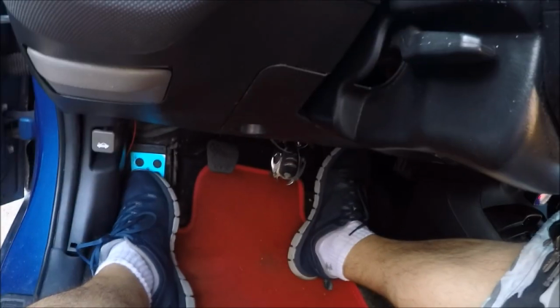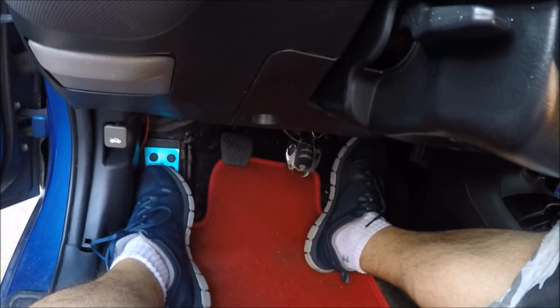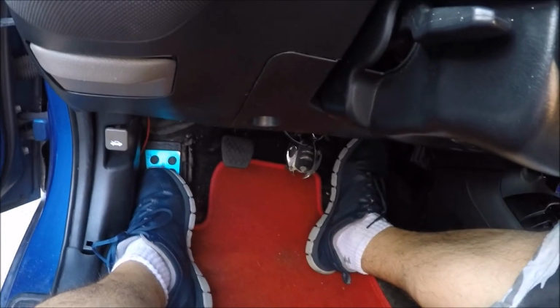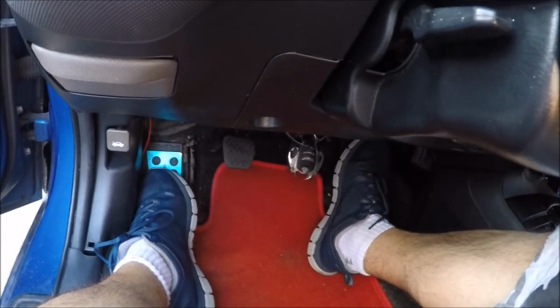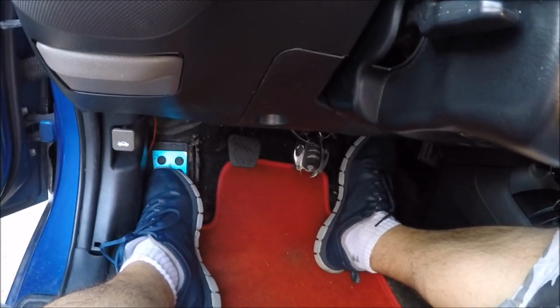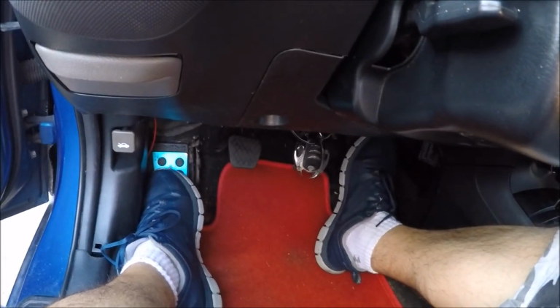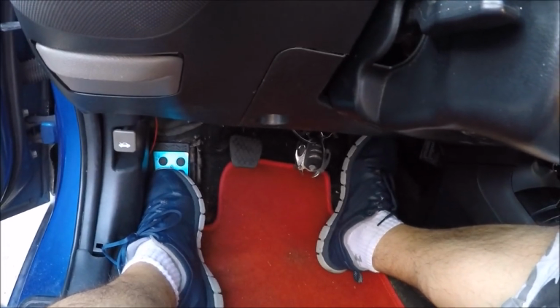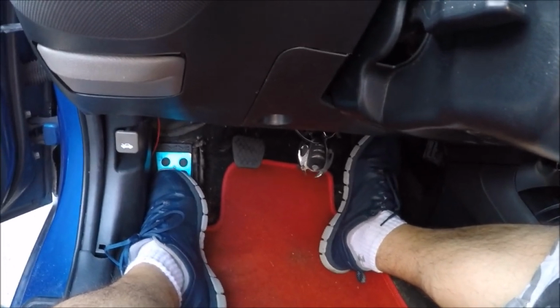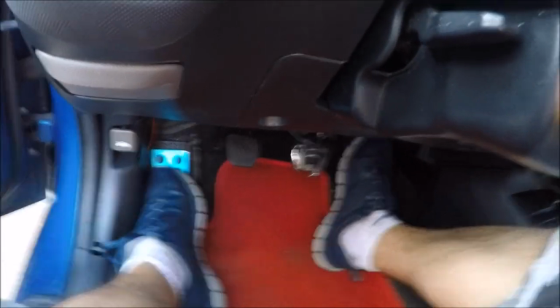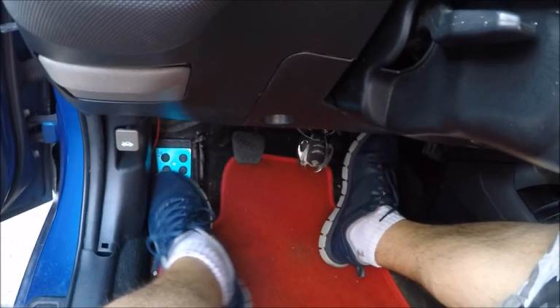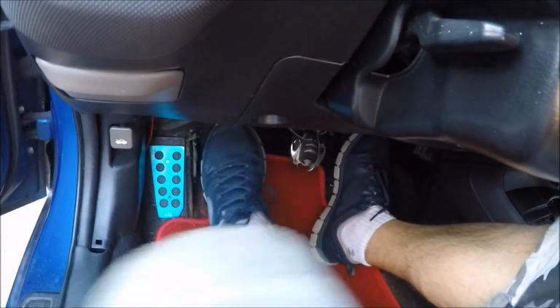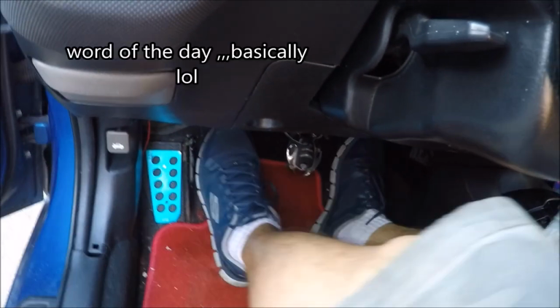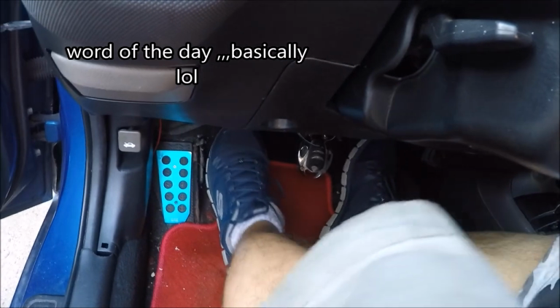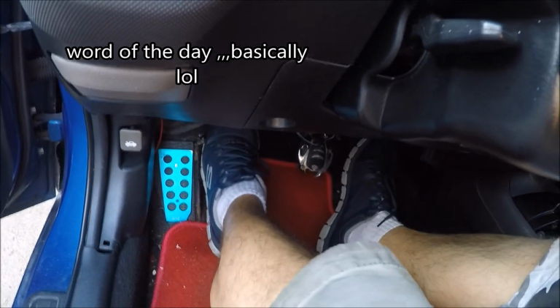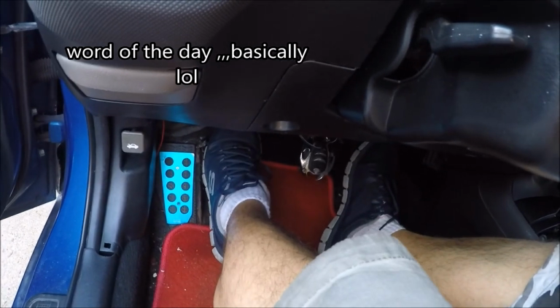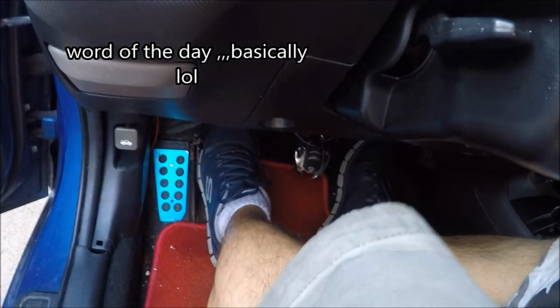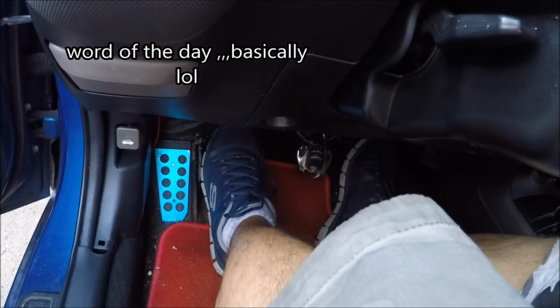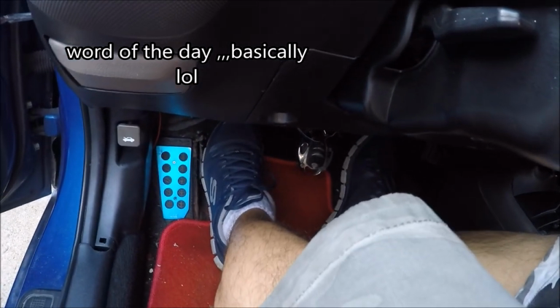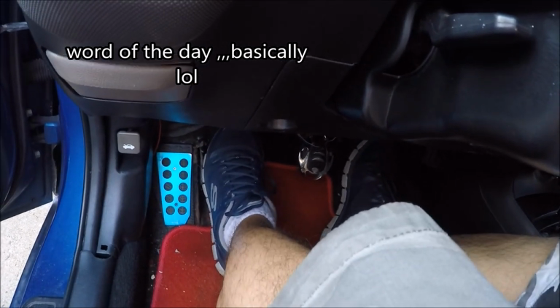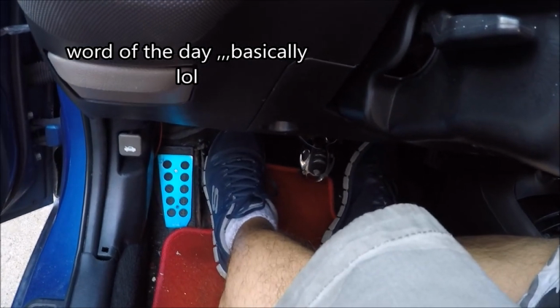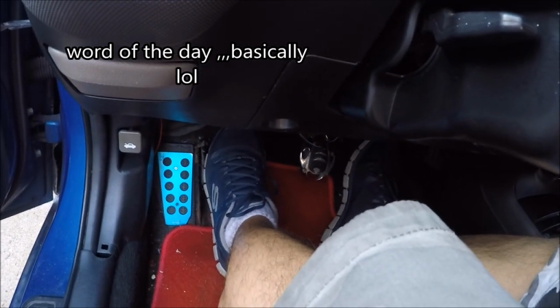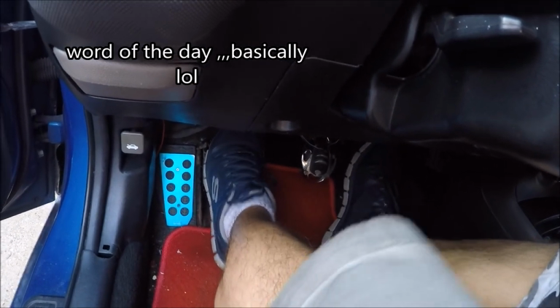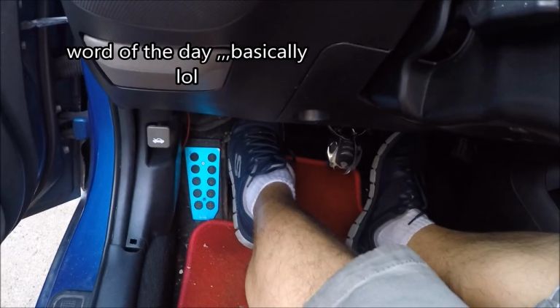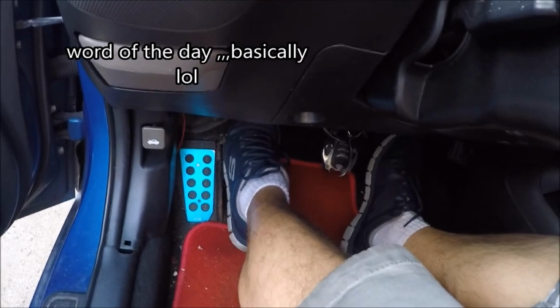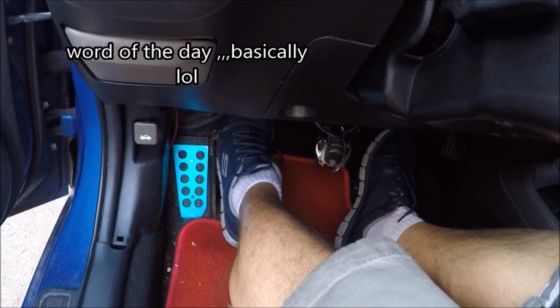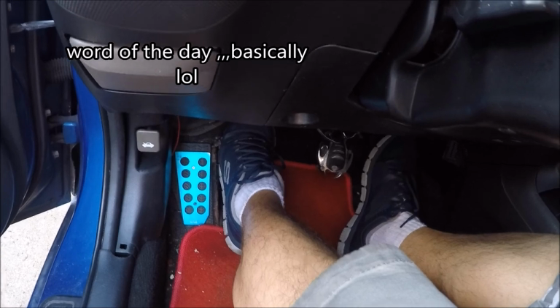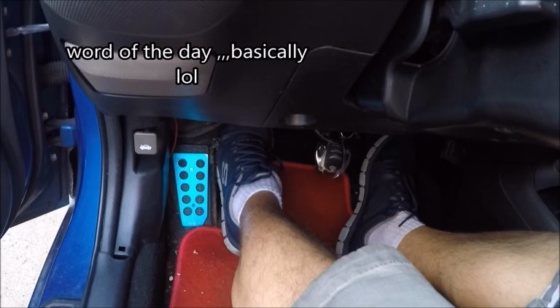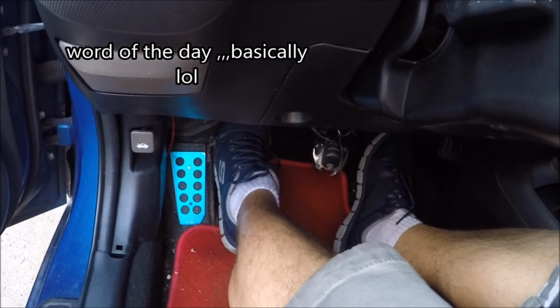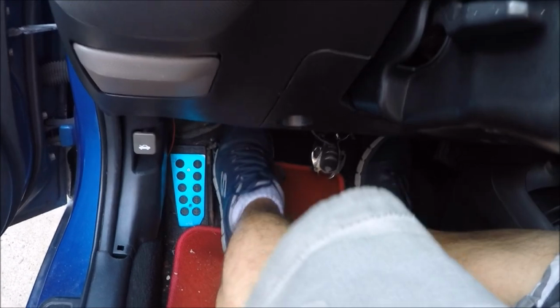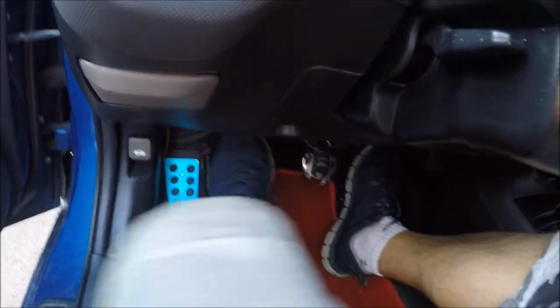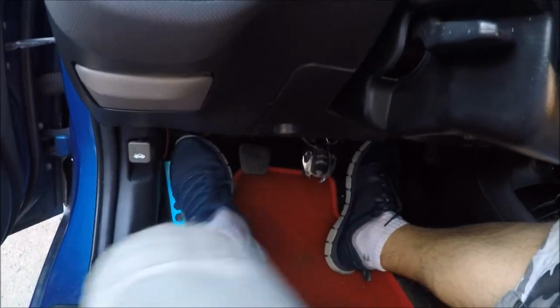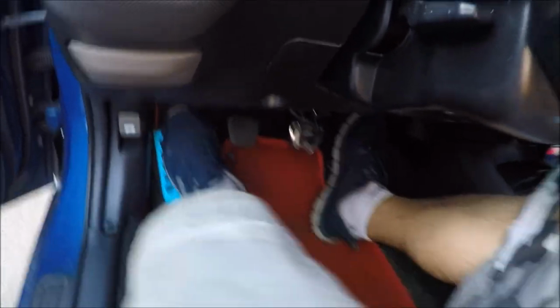Let the clutch basically slip — you'll probably smell the clutch. Make sure that while you're letting it go, once you're done doing that for about two seconds, you hold it down completely so the clutch is in free play.